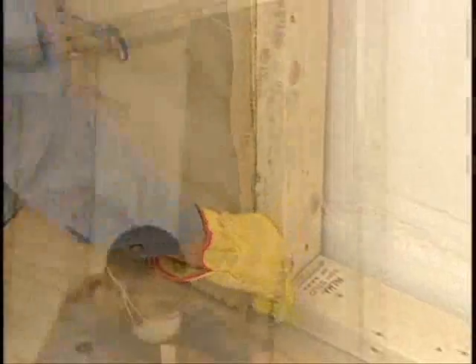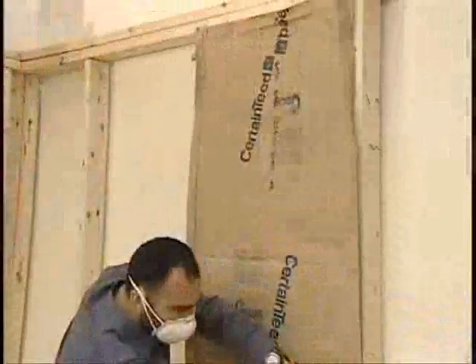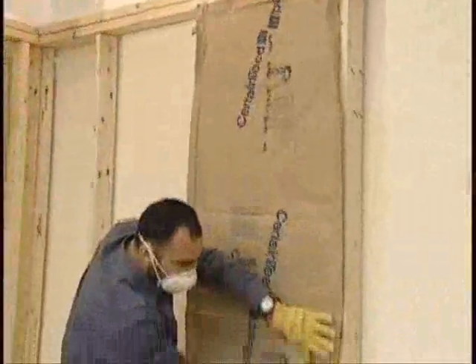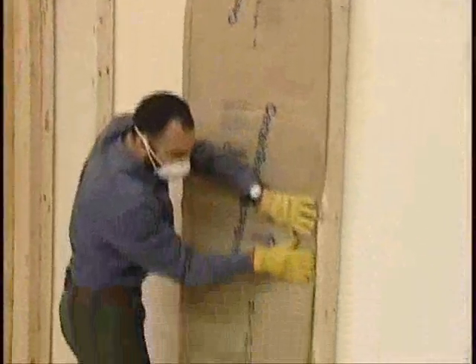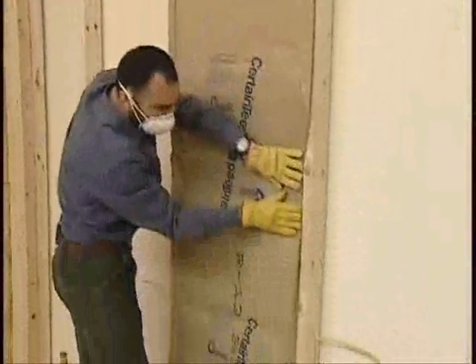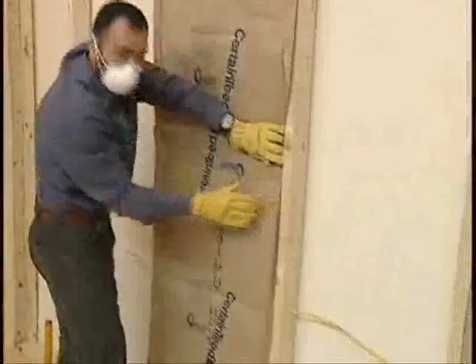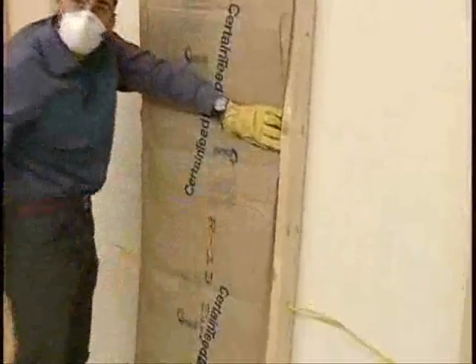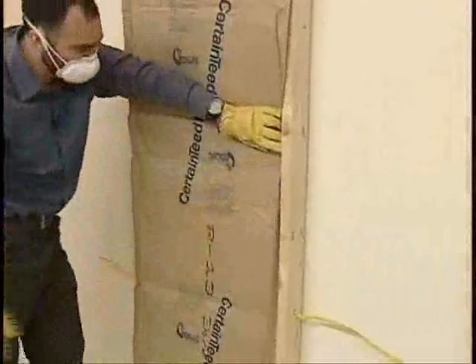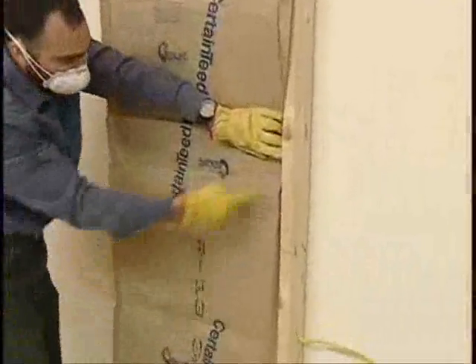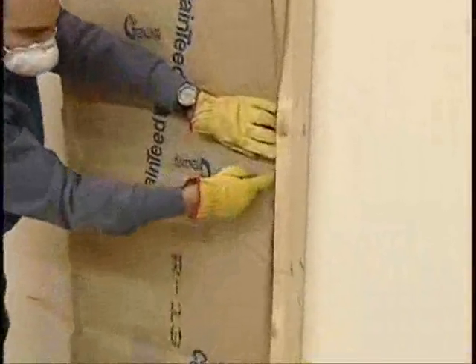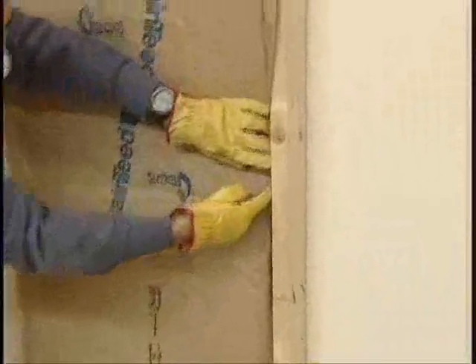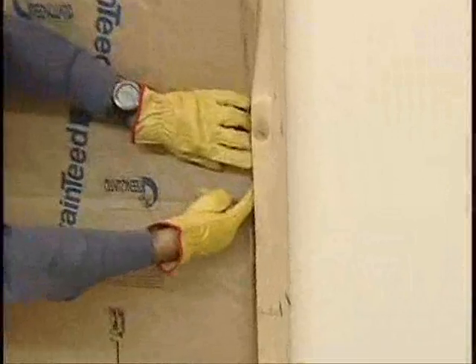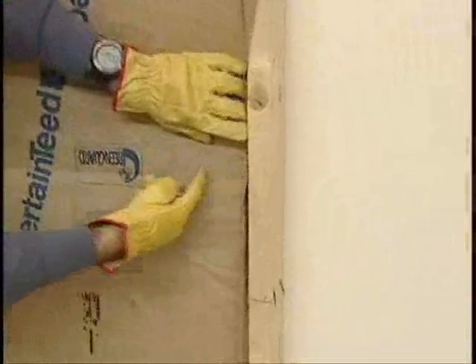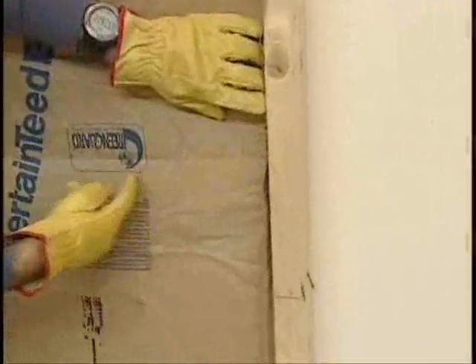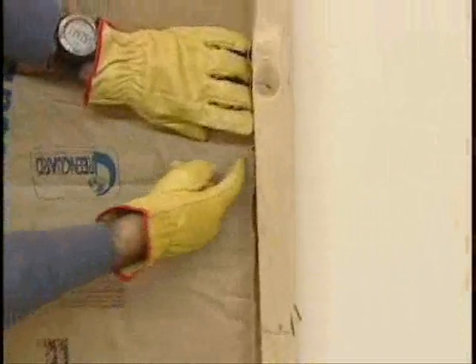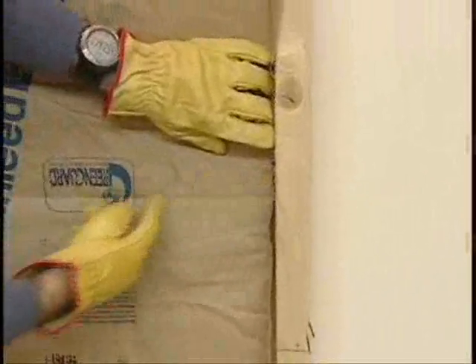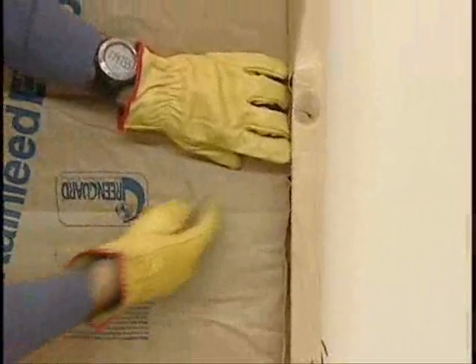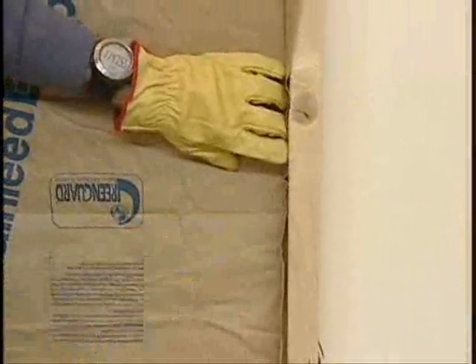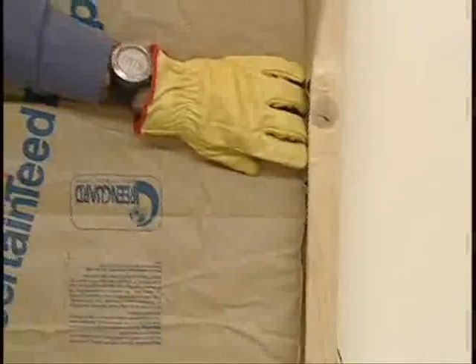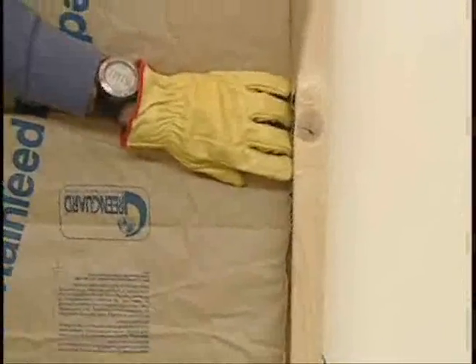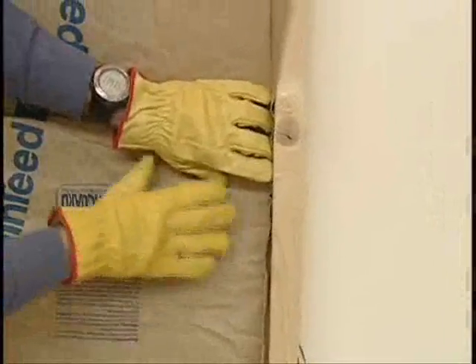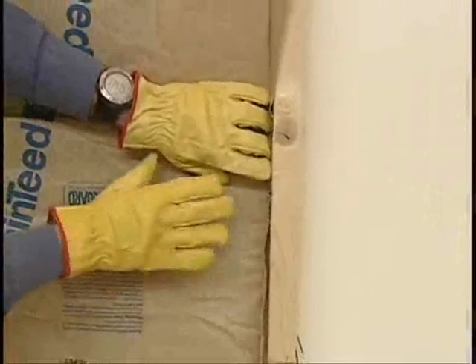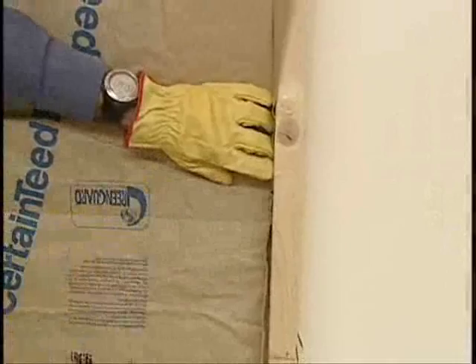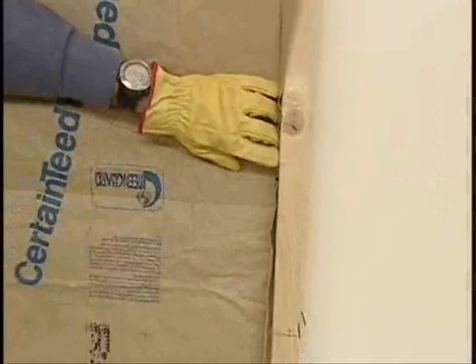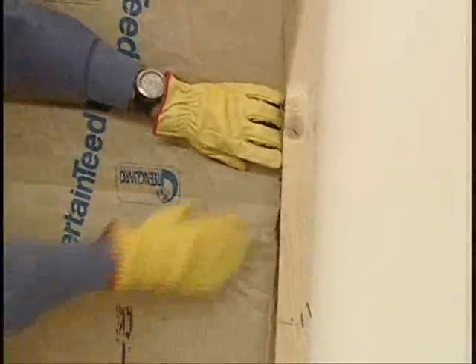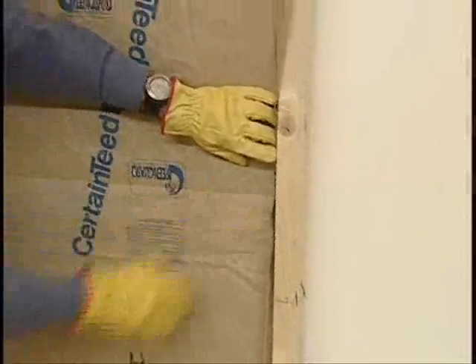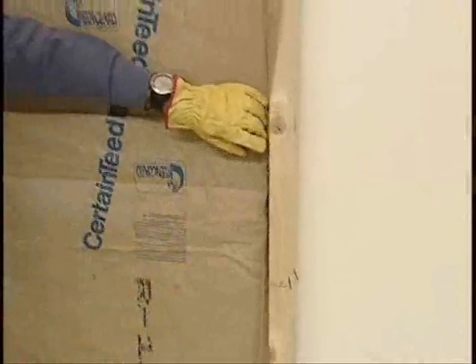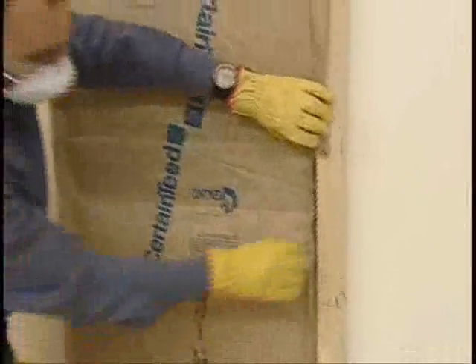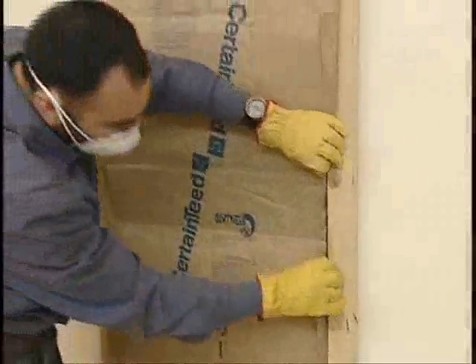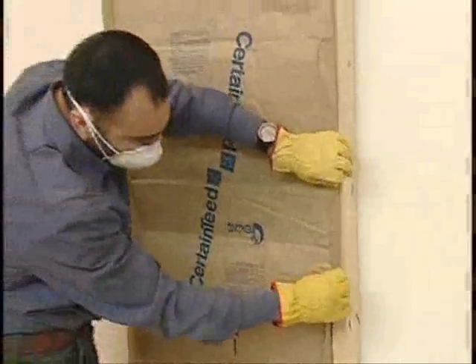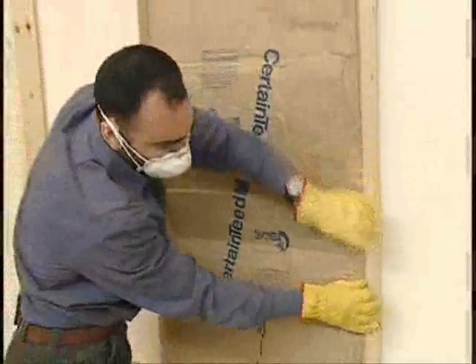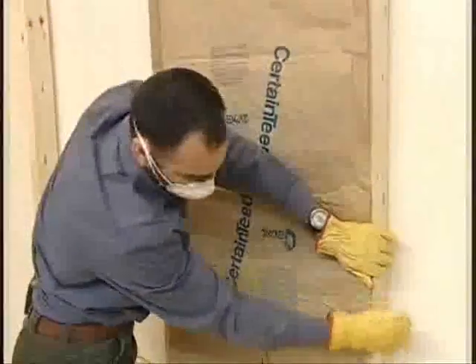Alternatively, you may see a lot of contractors stapling on the side. What this does is compress that area of the batt. You won't reap the full R-value if you compress the side, so it is imperative that you face staple.